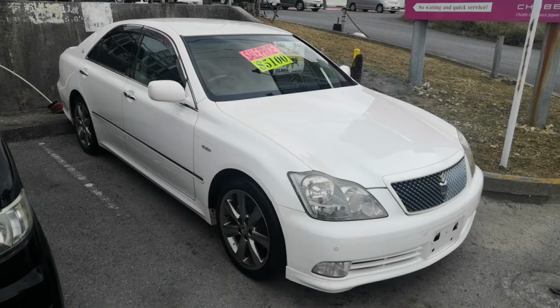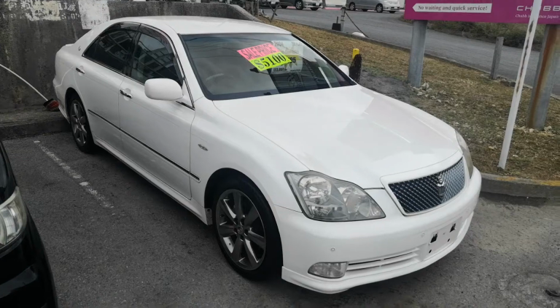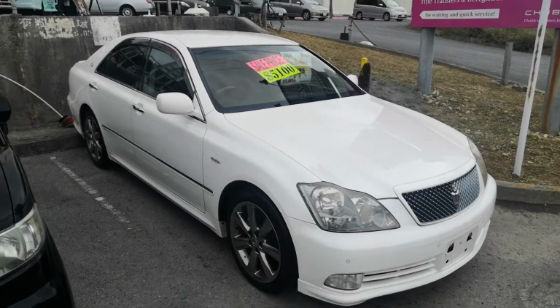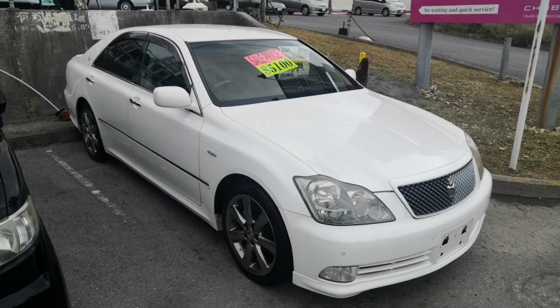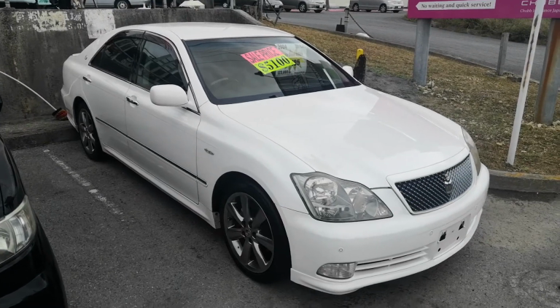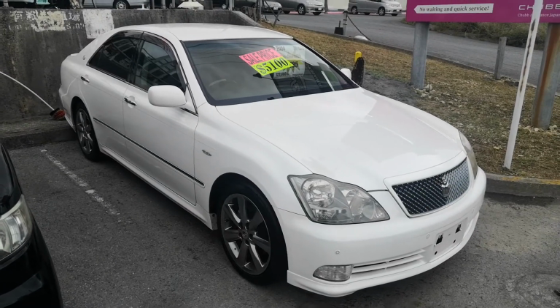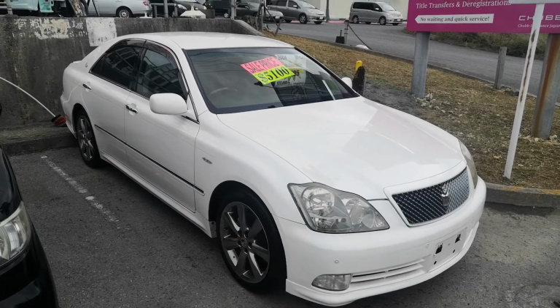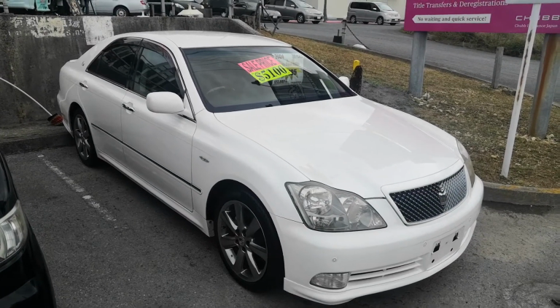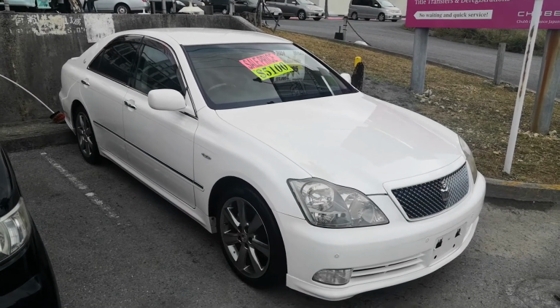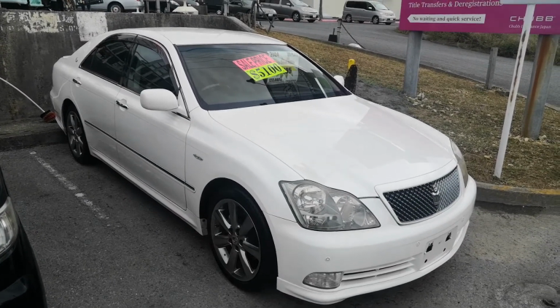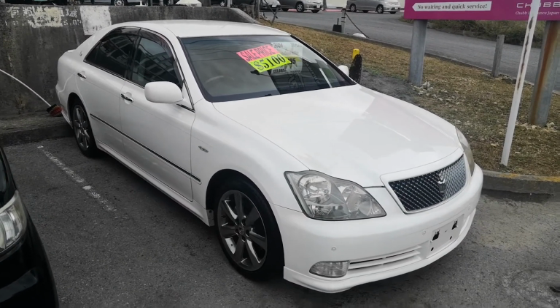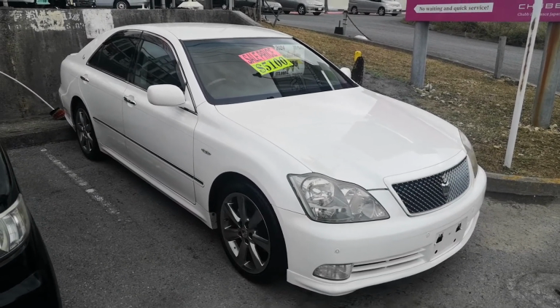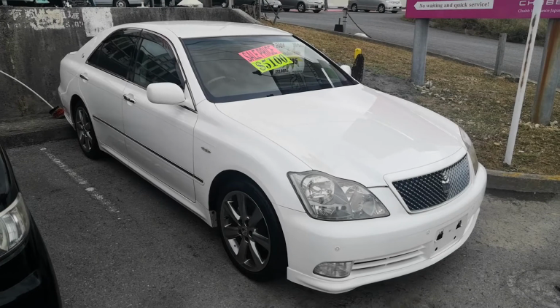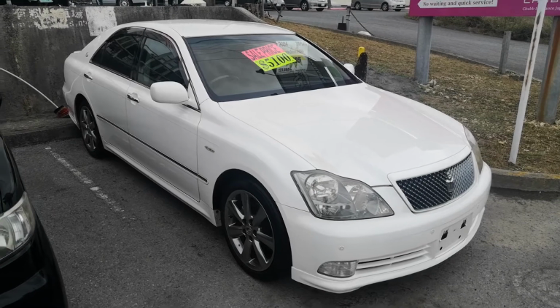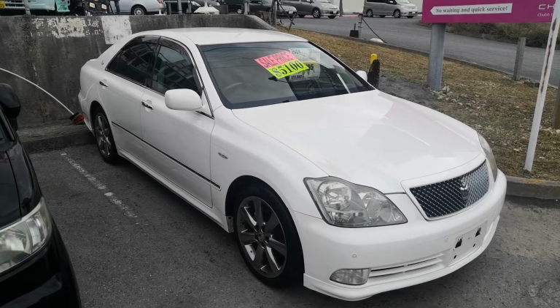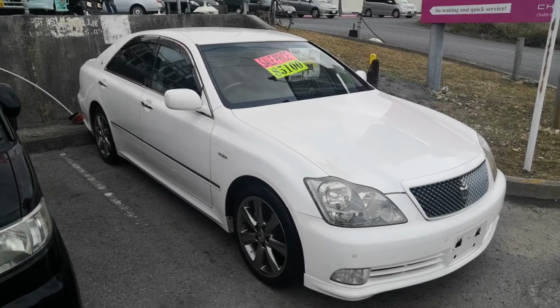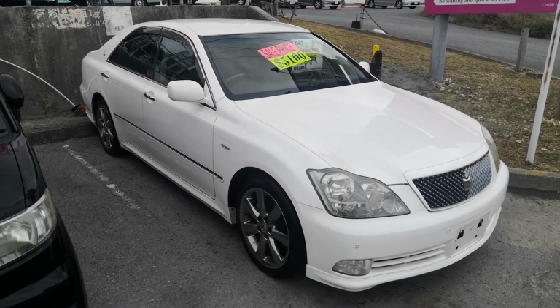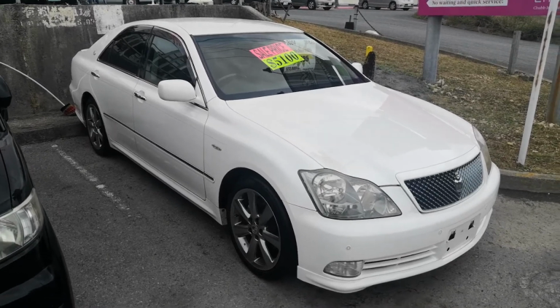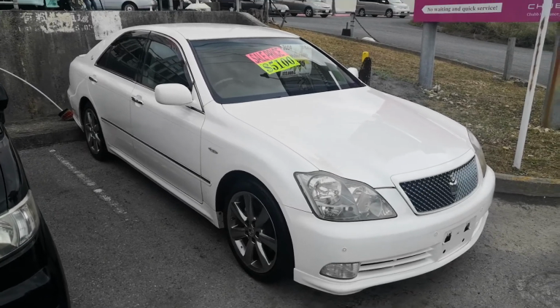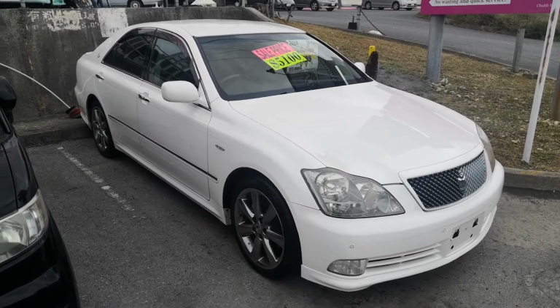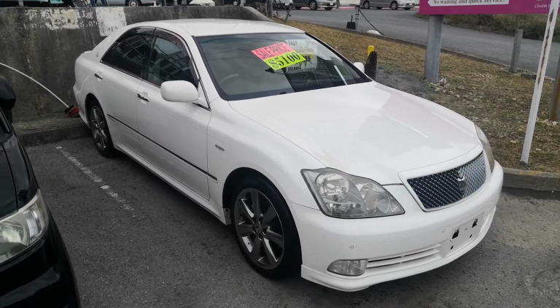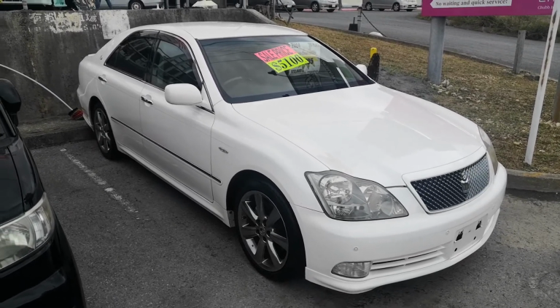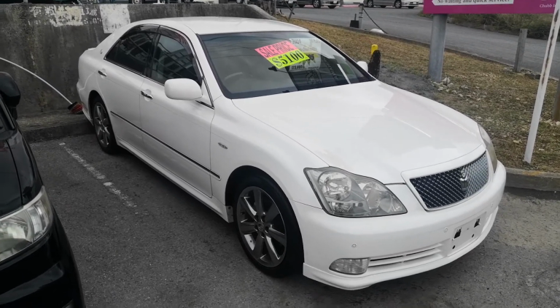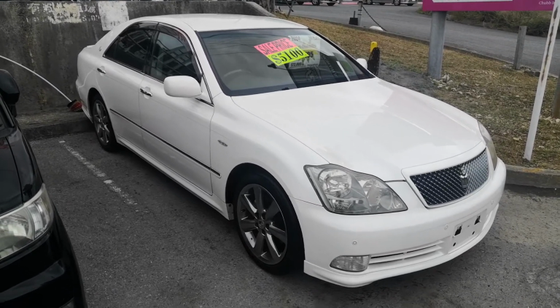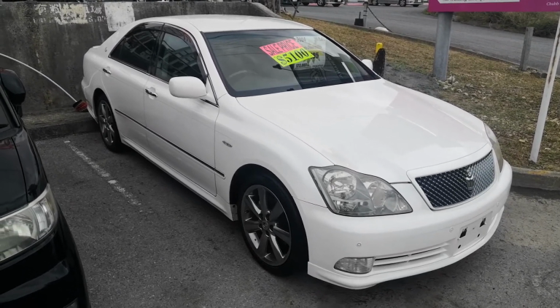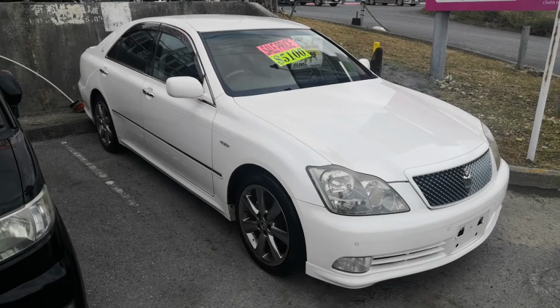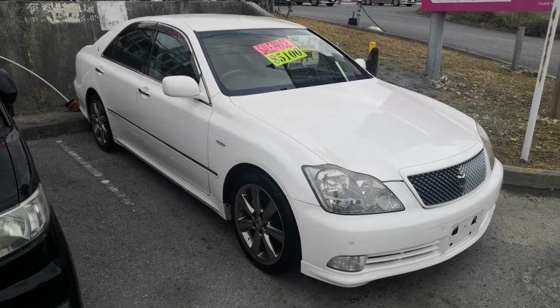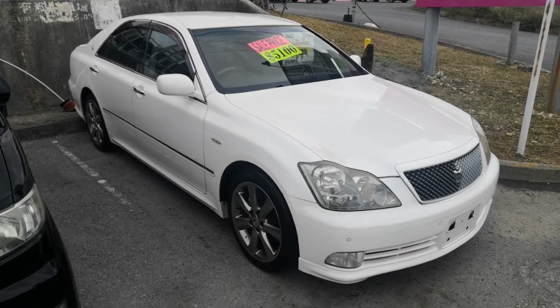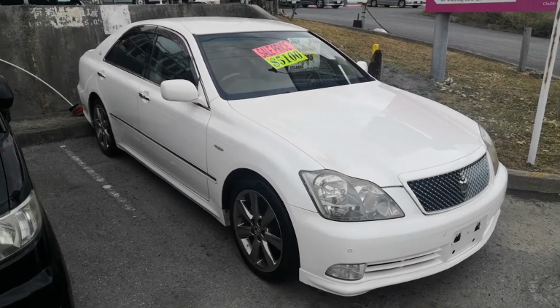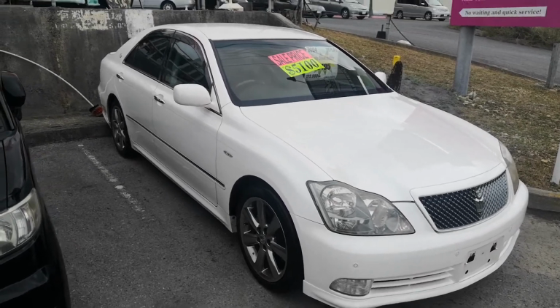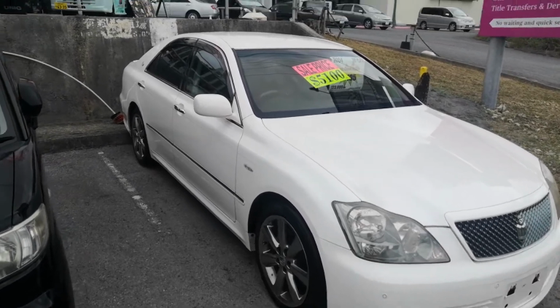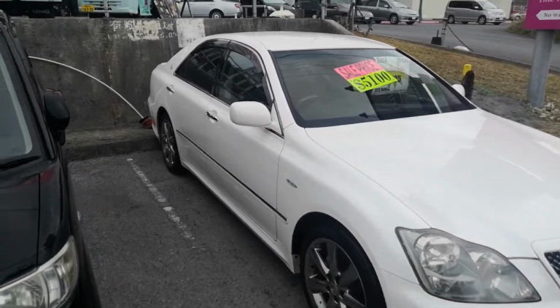Hey everybody, this is Don over at Johnny's Used Cars. Today I'm going to show you this 2004 Toyota Crown Athlete. It's got just under 124,000 kilometers, which is about 77,000 miles. So let's take a look around and show you the features inside.